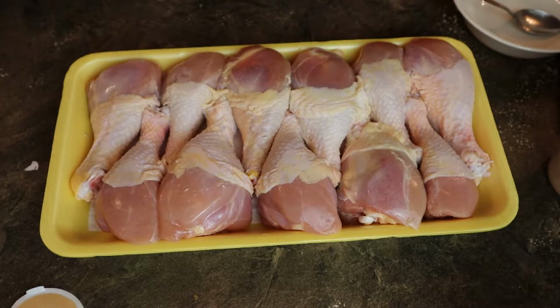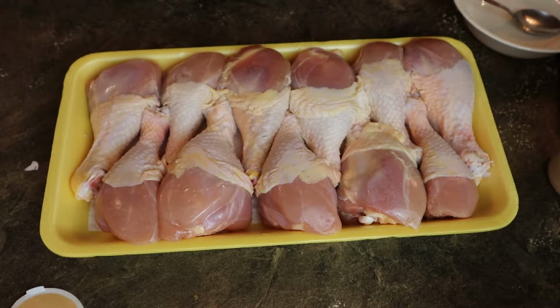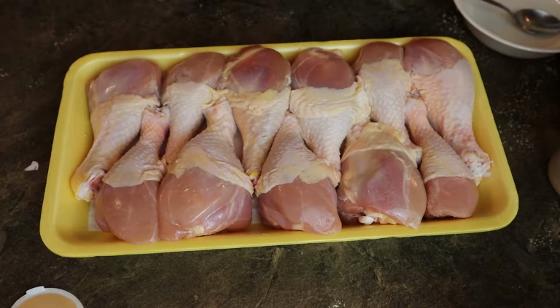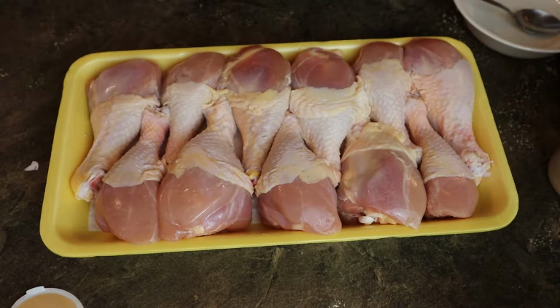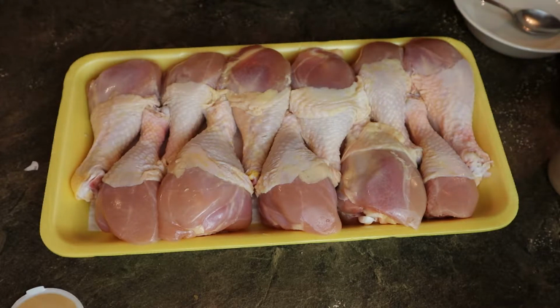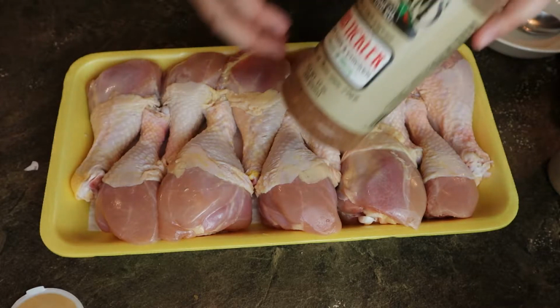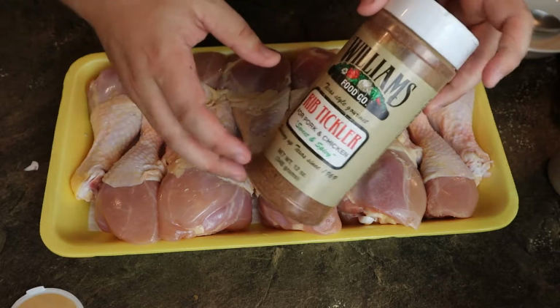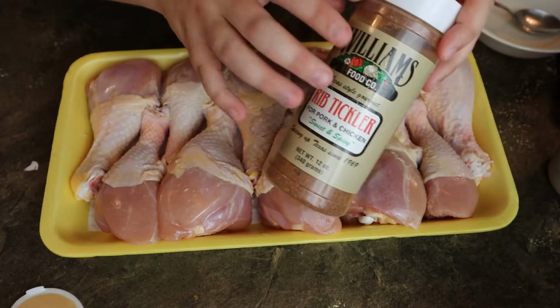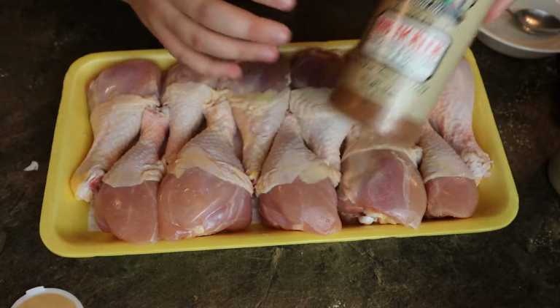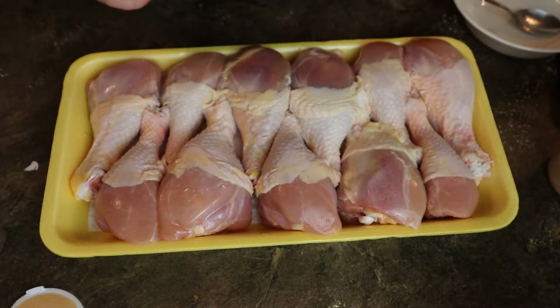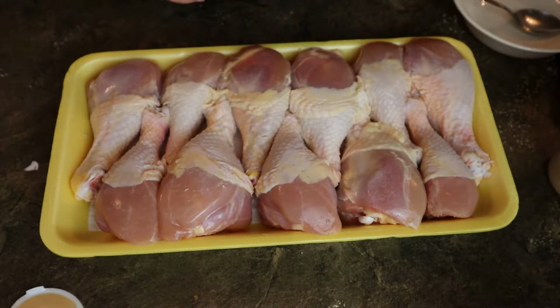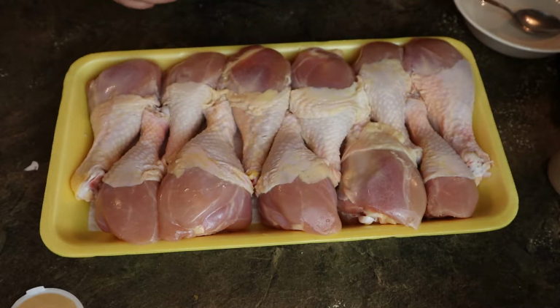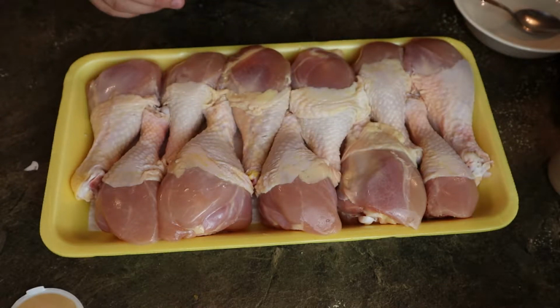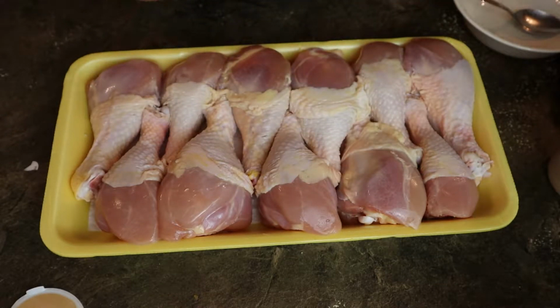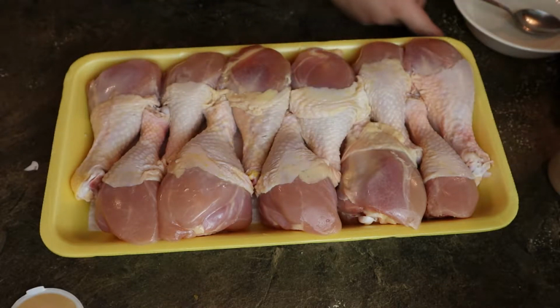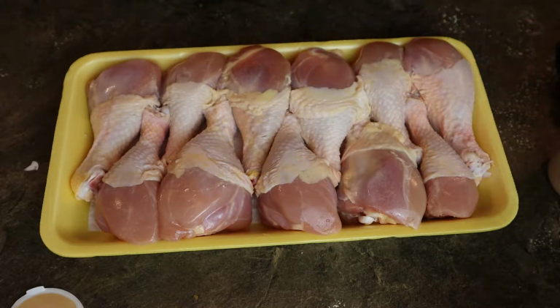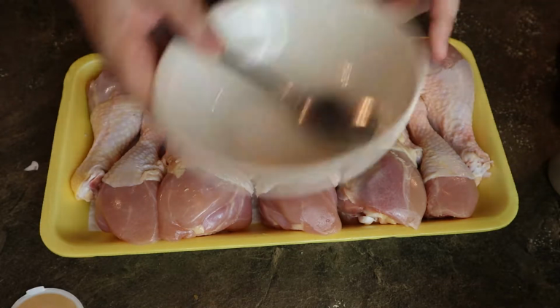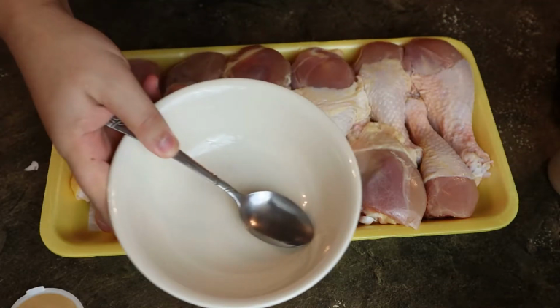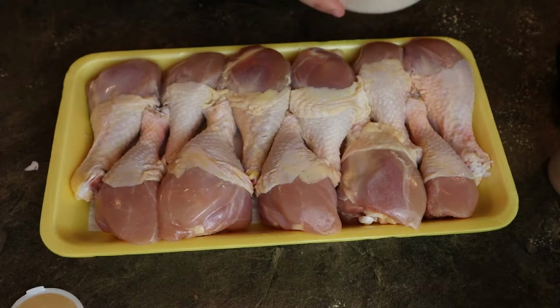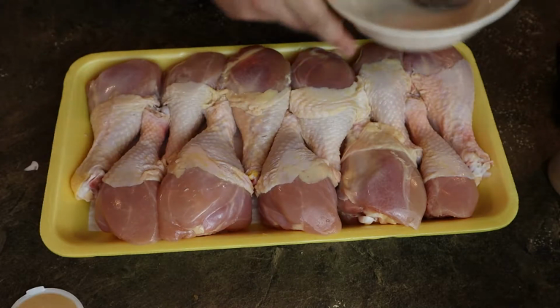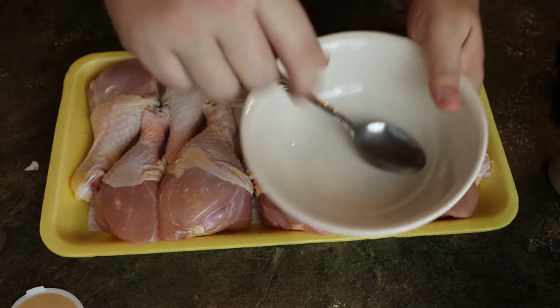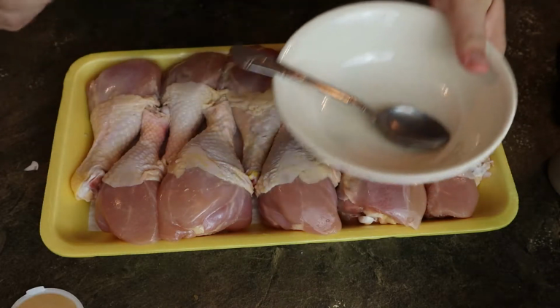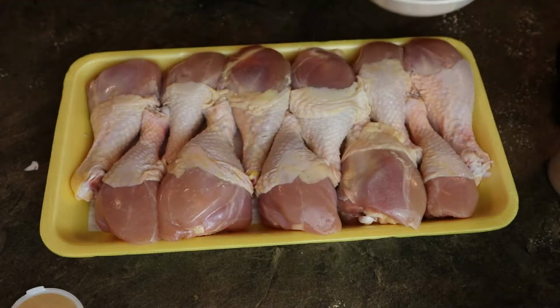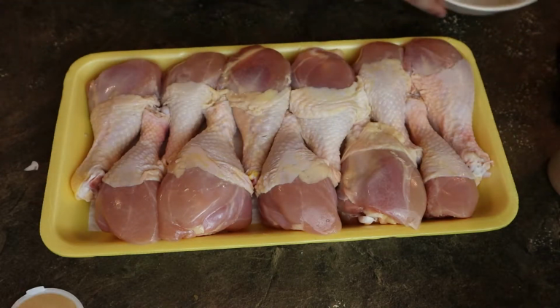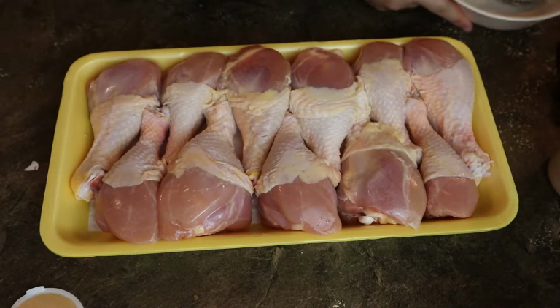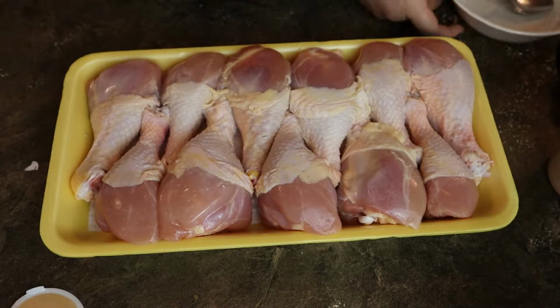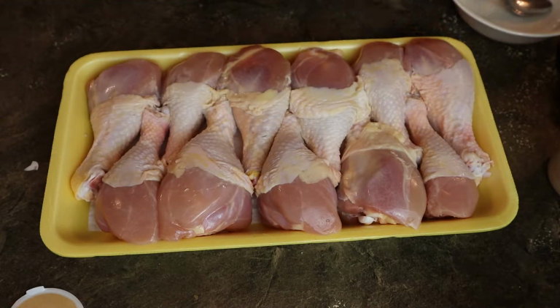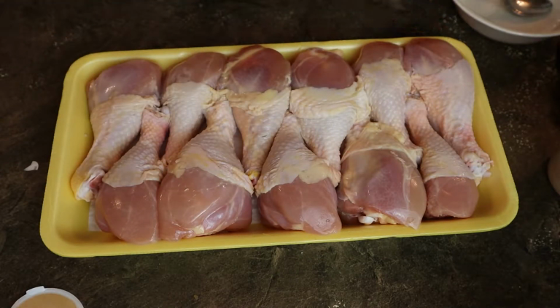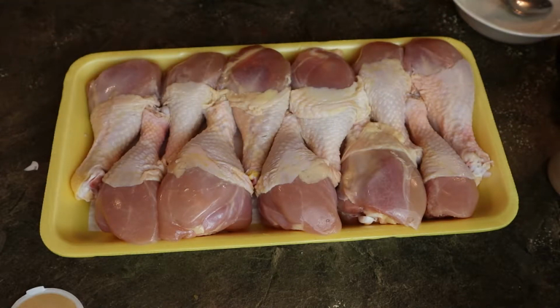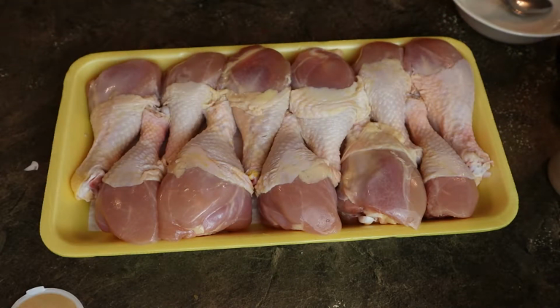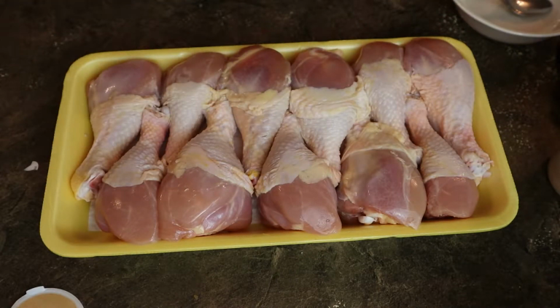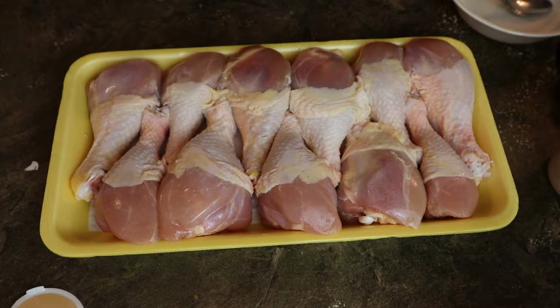And we have our seasonings. I'm gonna be doing the seasoning a little bit different. Instead of pouring it on the chicken, I'm gonna be putting it in a bowl and rolling the chicken in it. We're gonna see how that works out. So let's go ahead and get started on the seasoning.